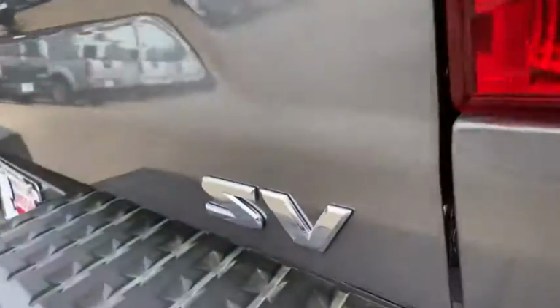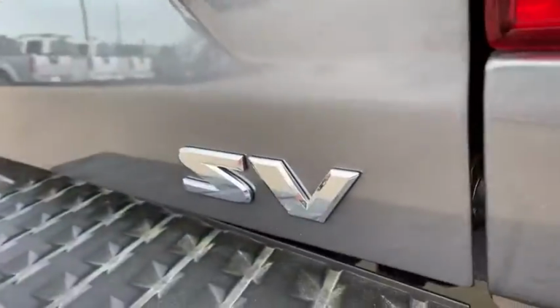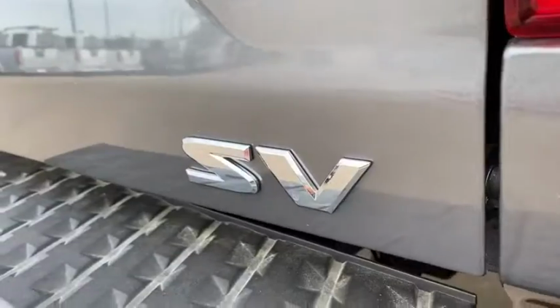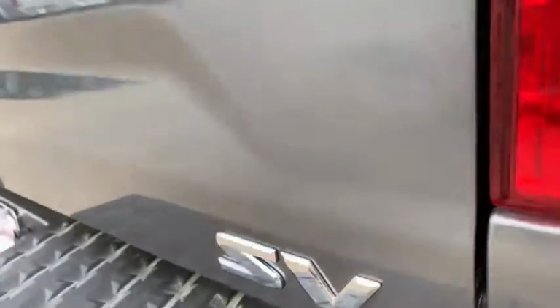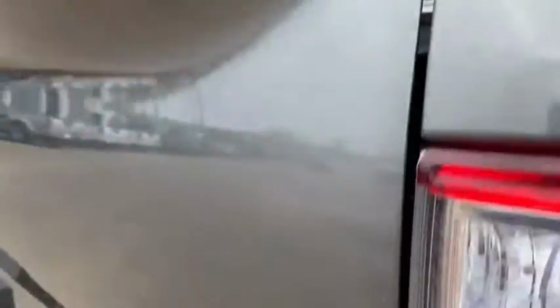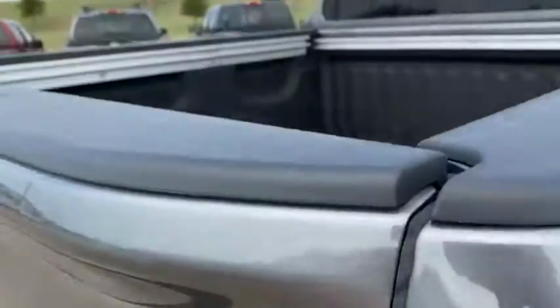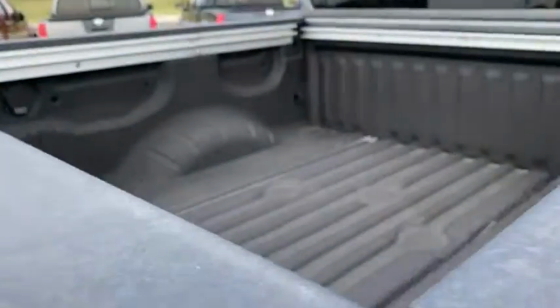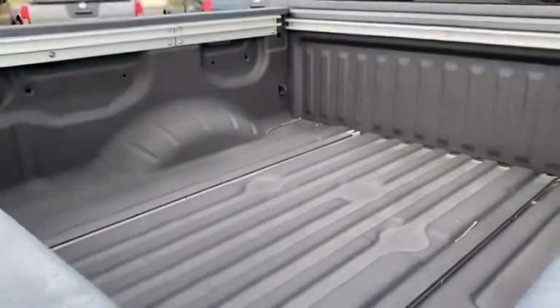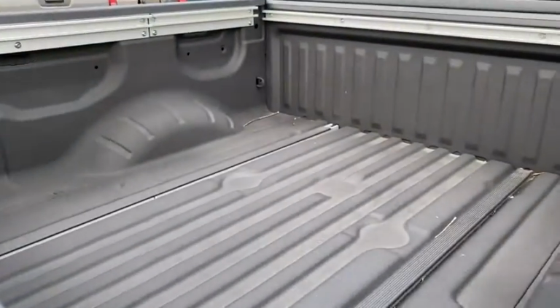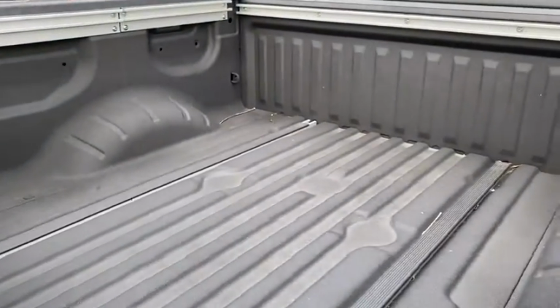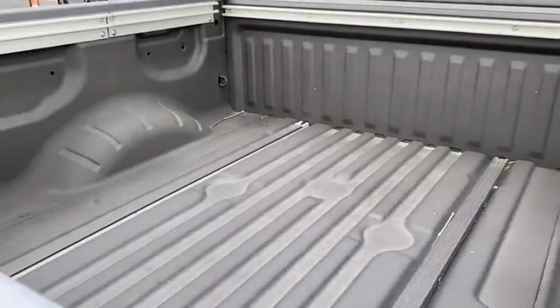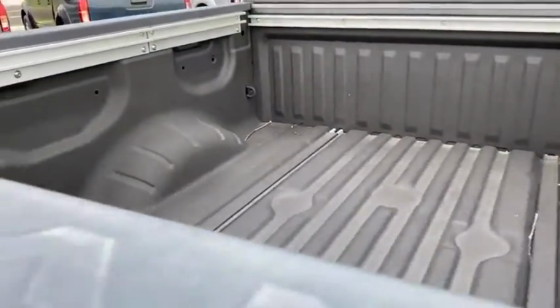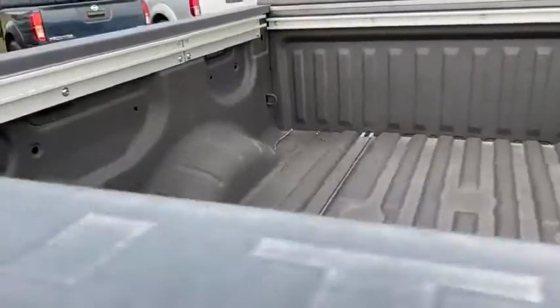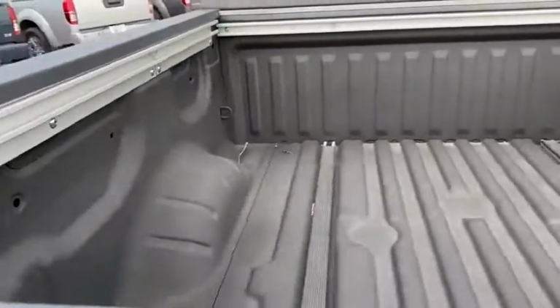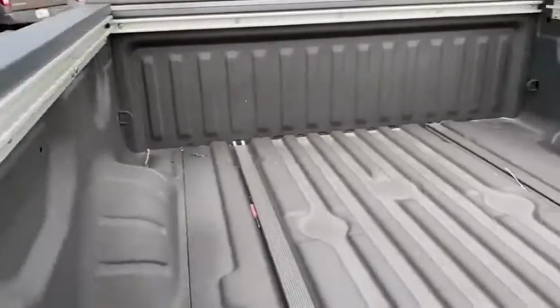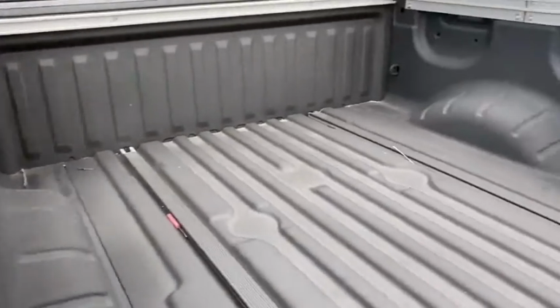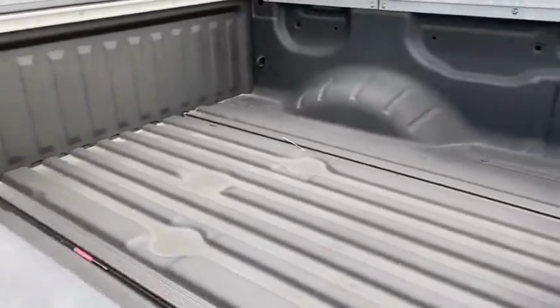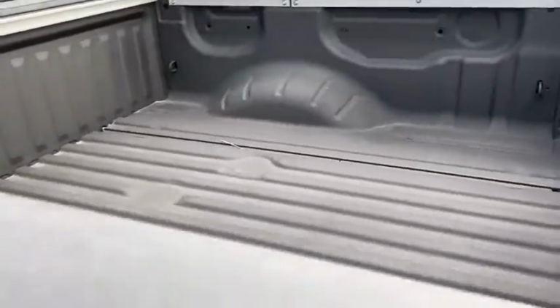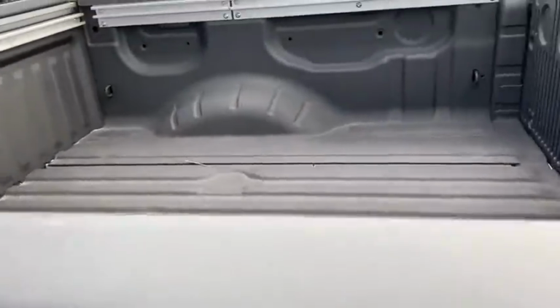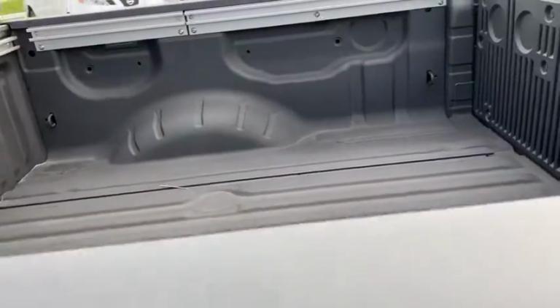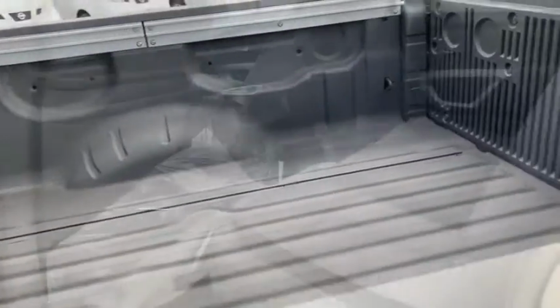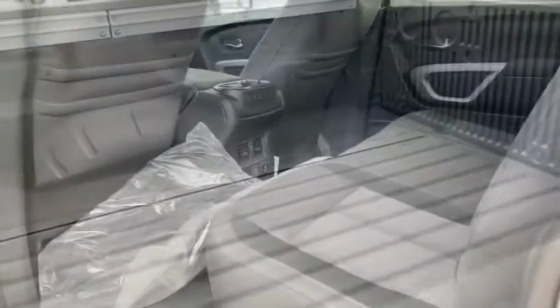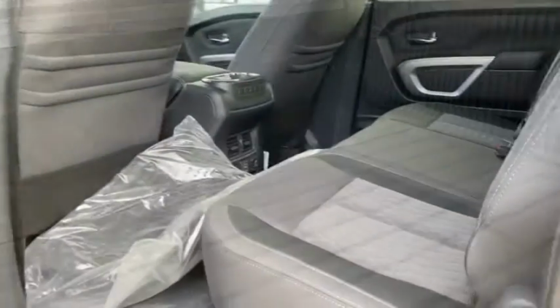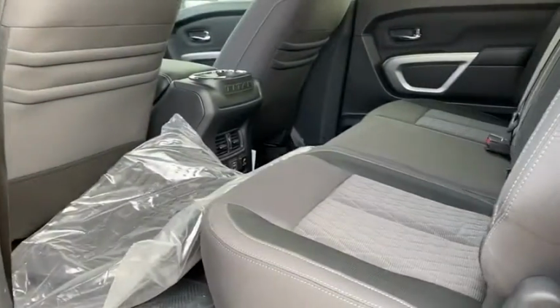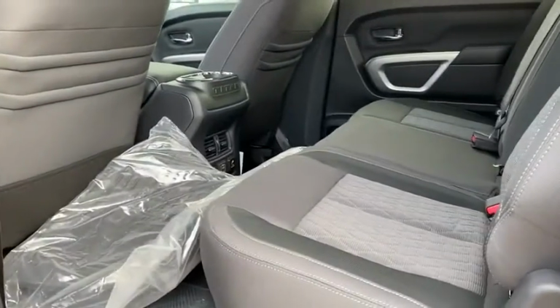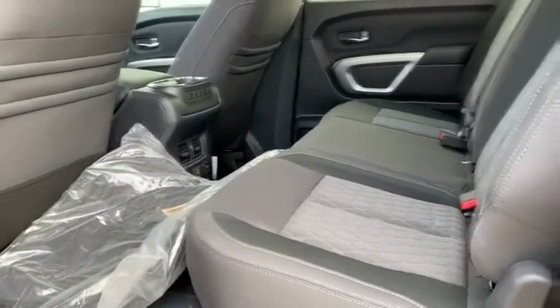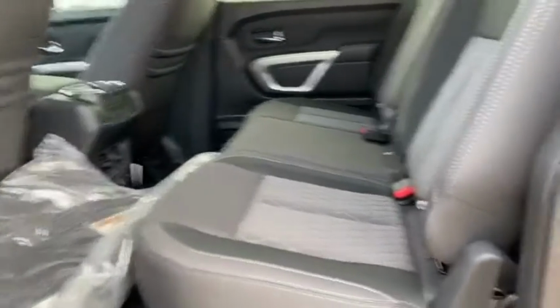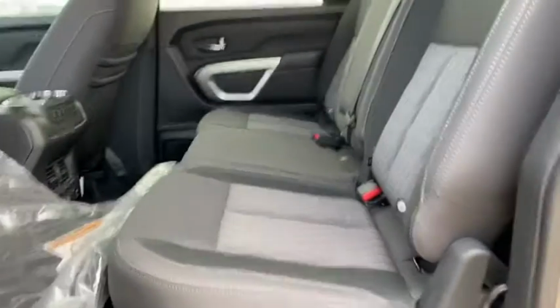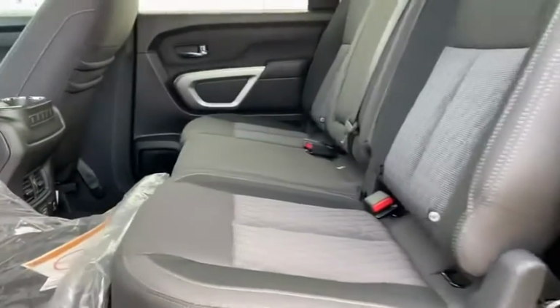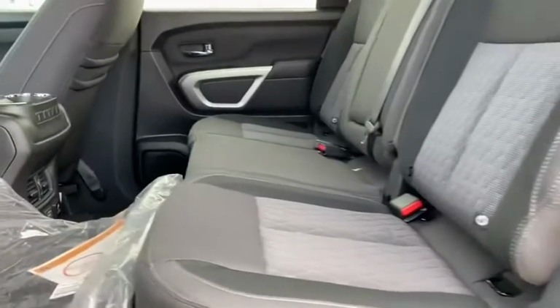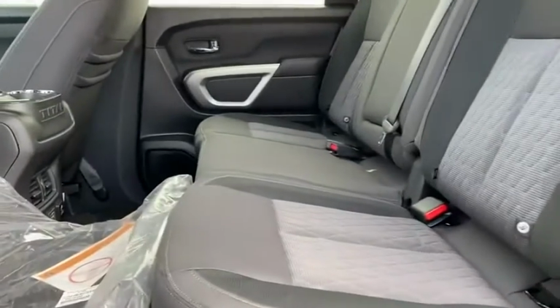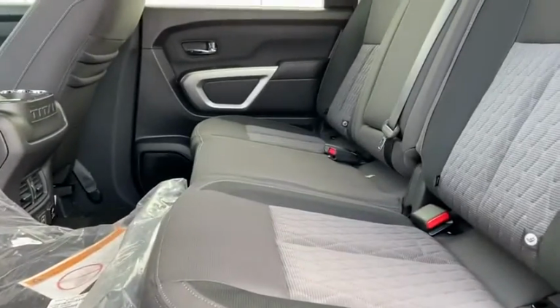Overhead console, panic alarm, remote keyless entry, front reading lamps. Take this vehicle for a spin and see why so many shoppers are now proud owners.